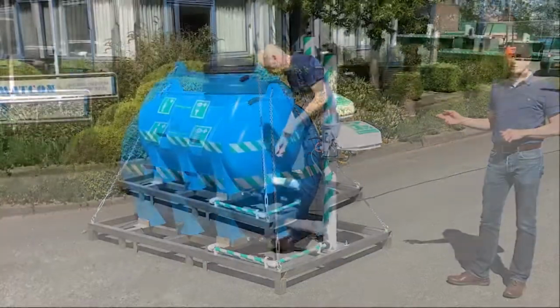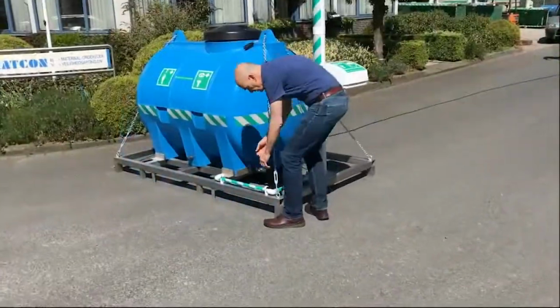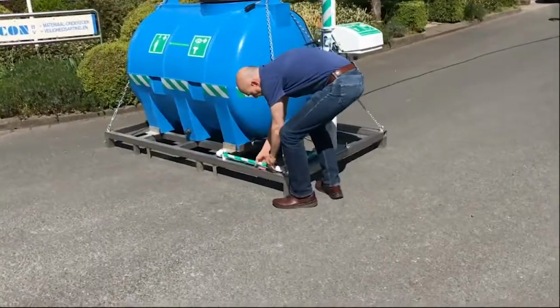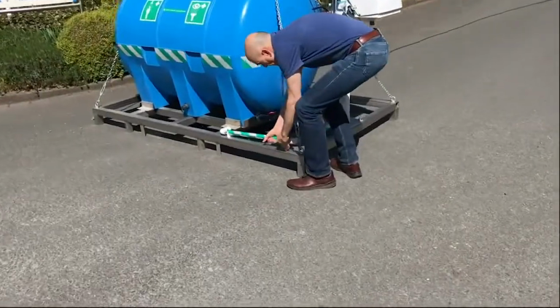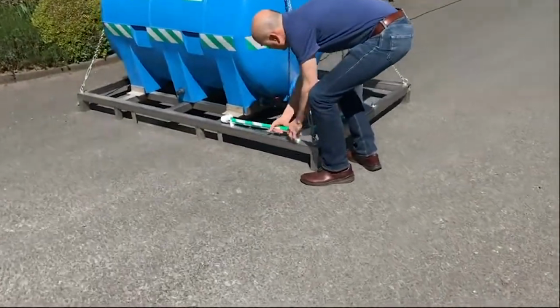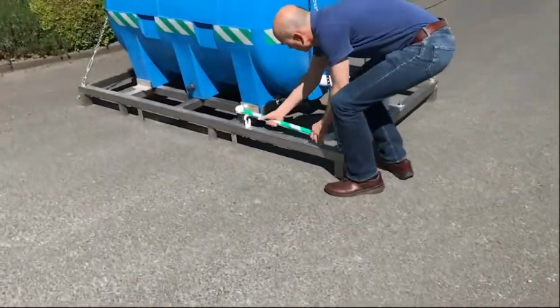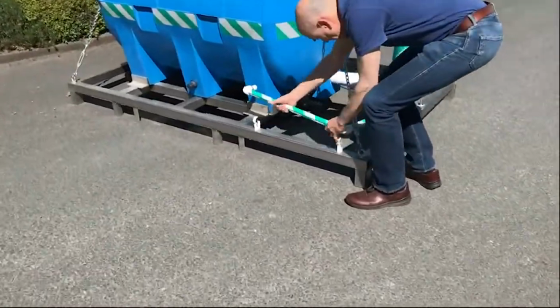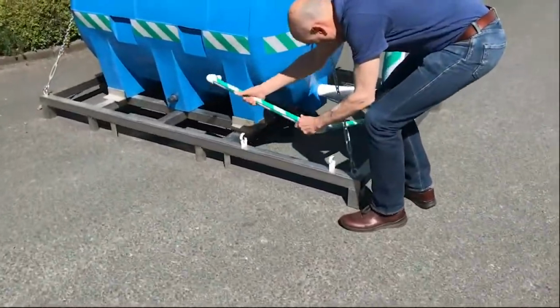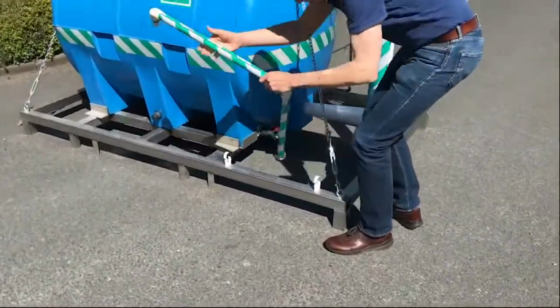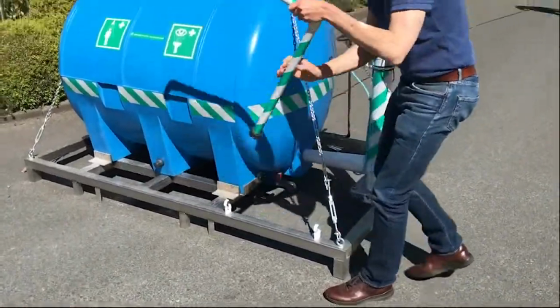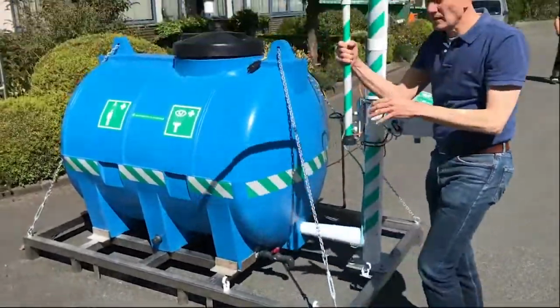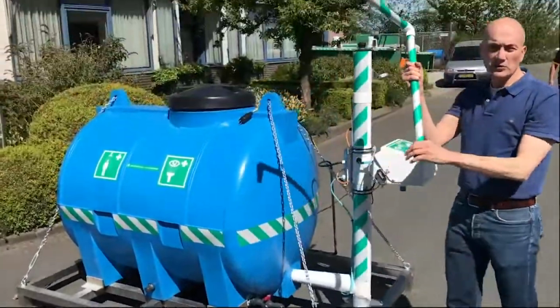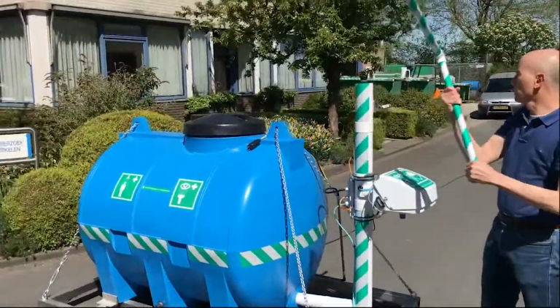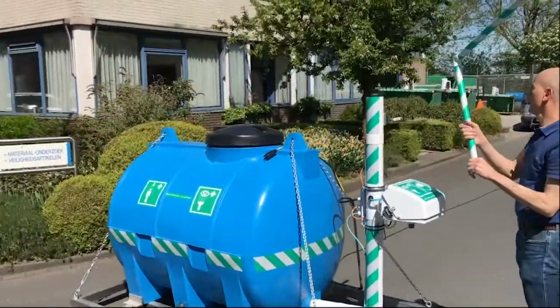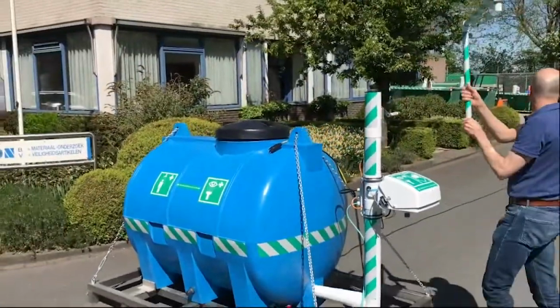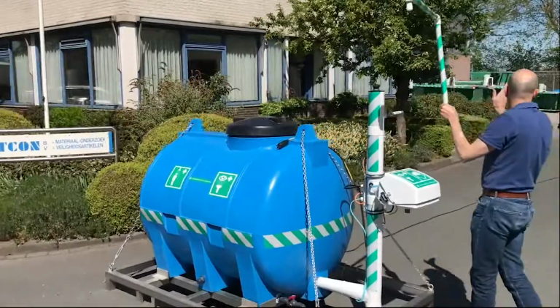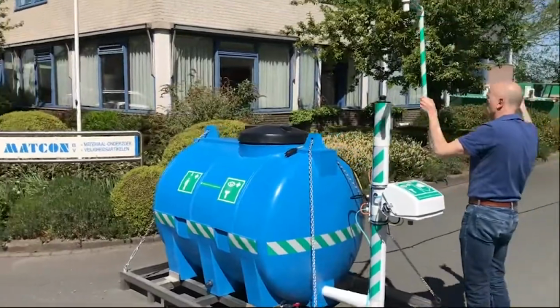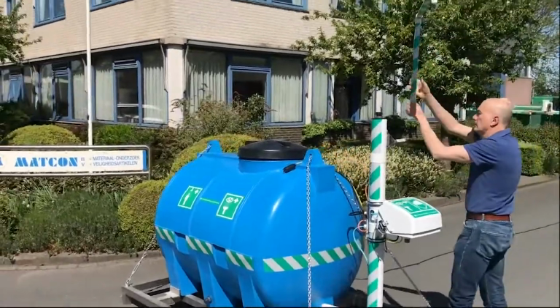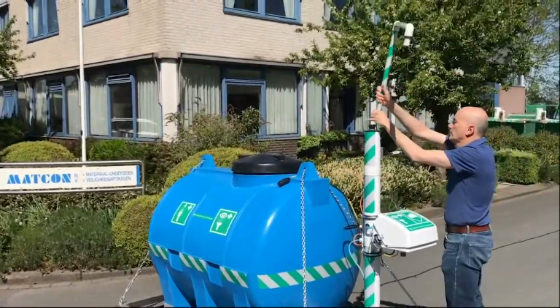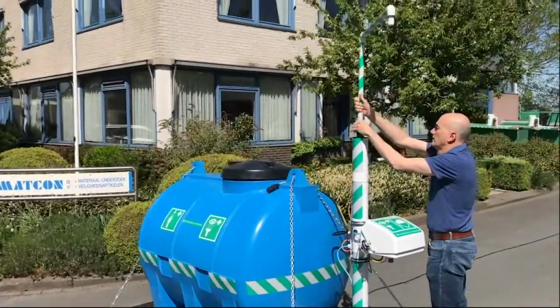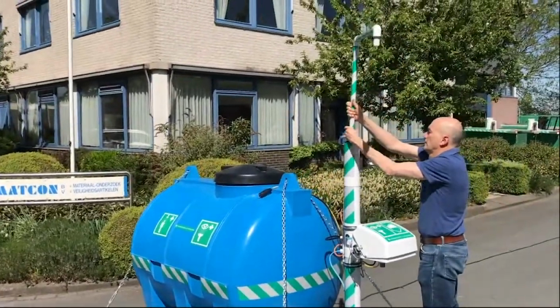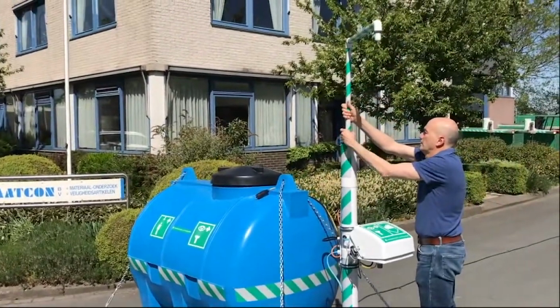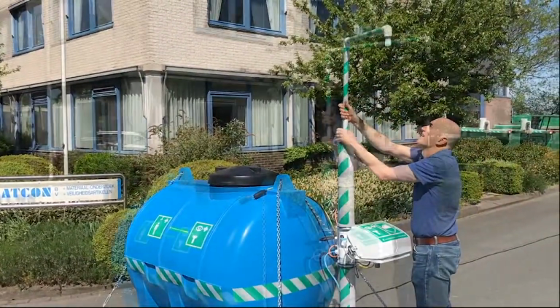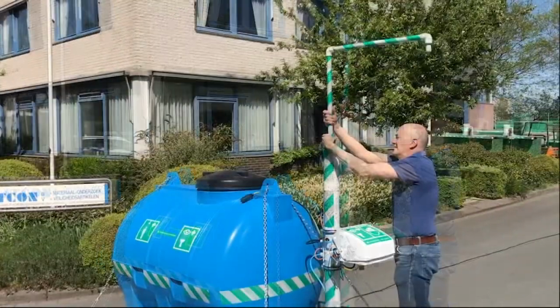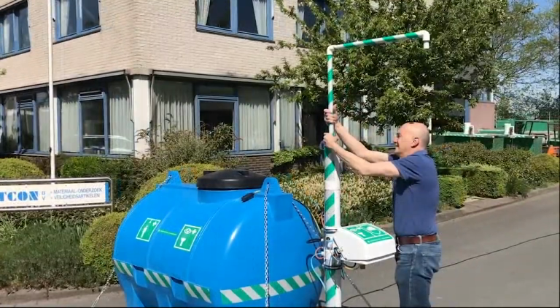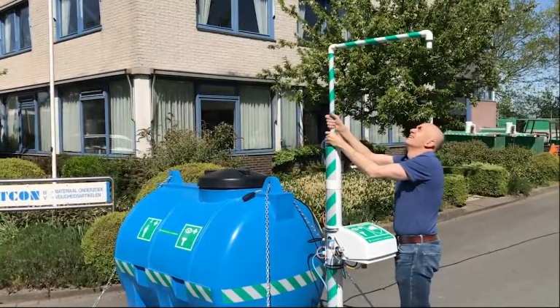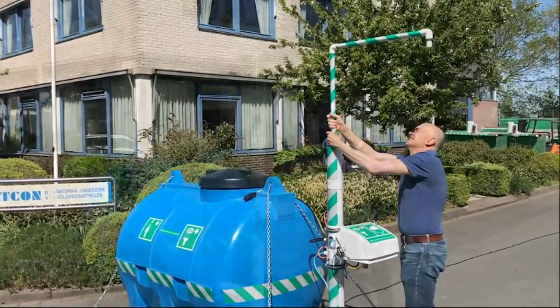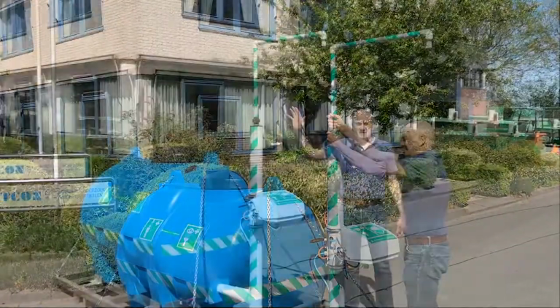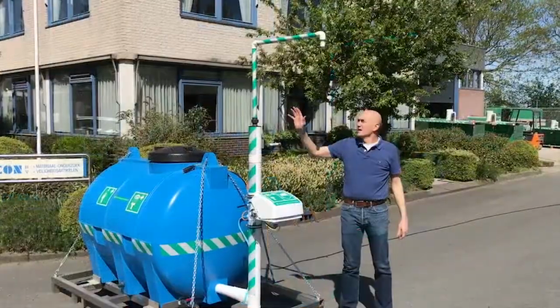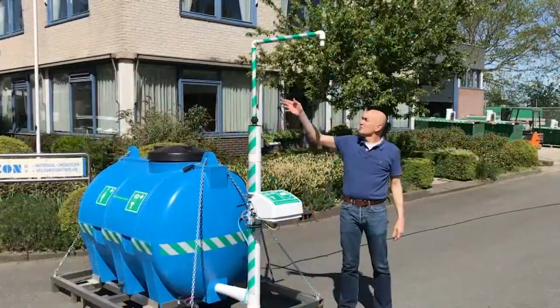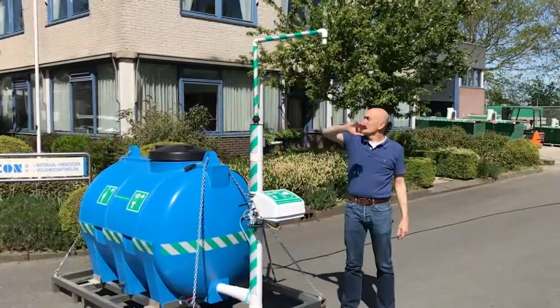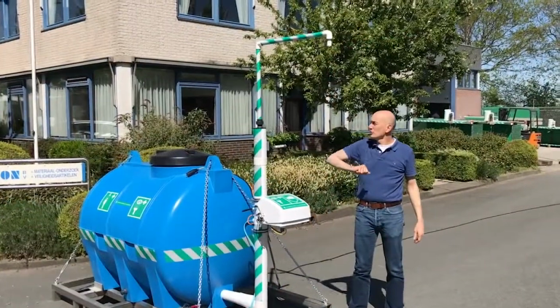I am now going to show how it can be further assembled. That starts quite easily with the upper part, which can be removed from the brackets and put on with the coupling part. I have now placed the upper part on it.